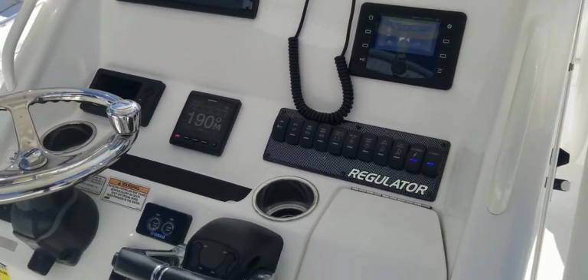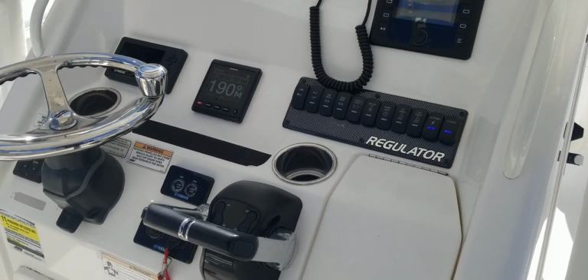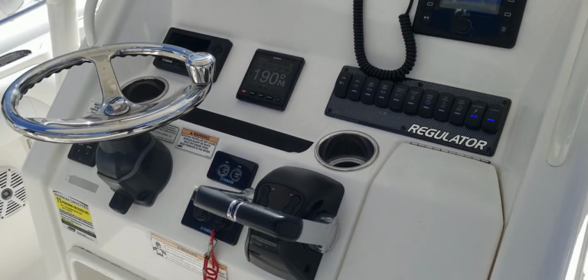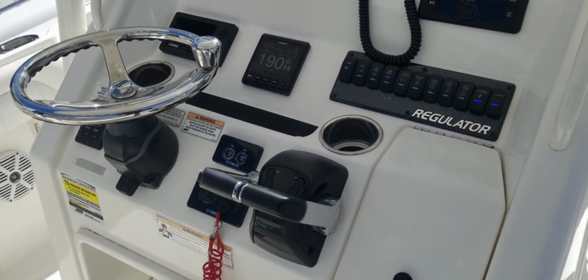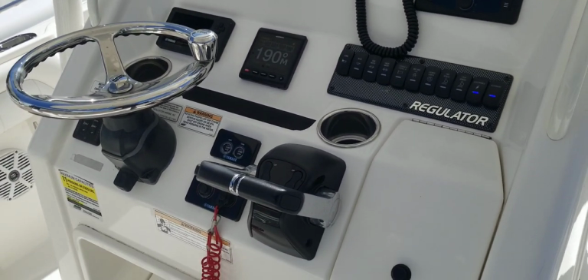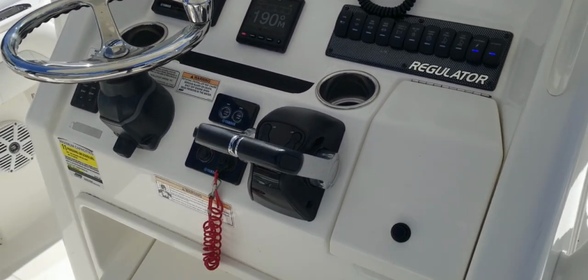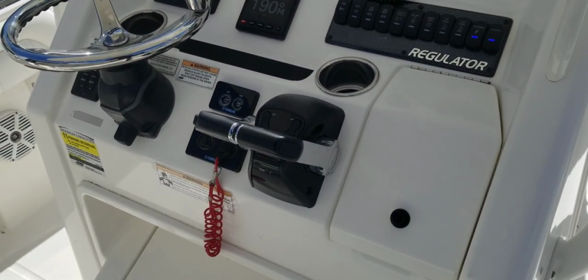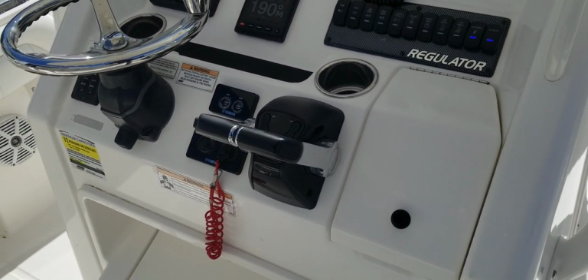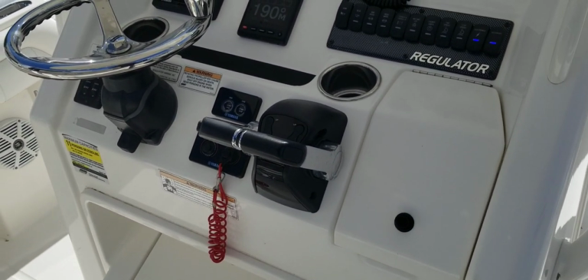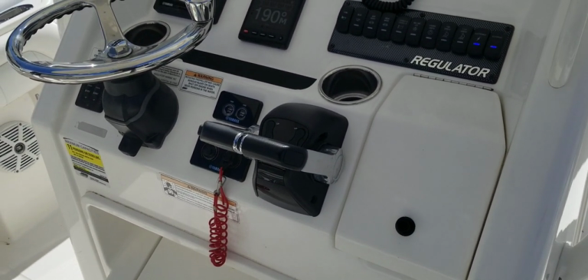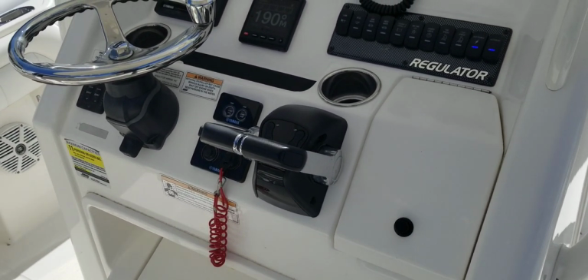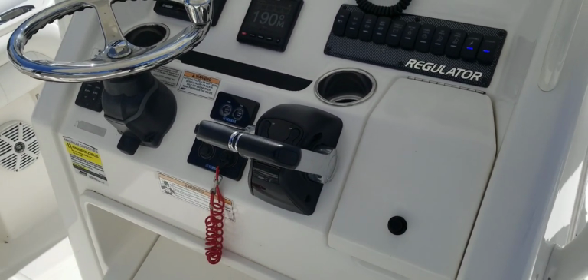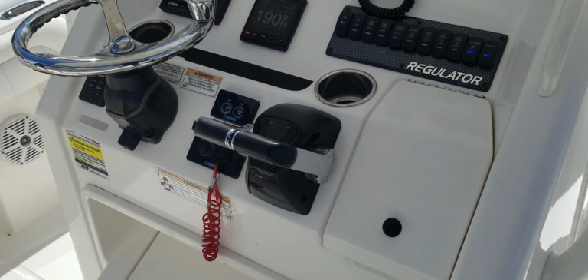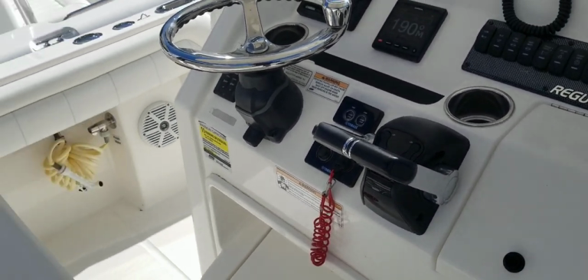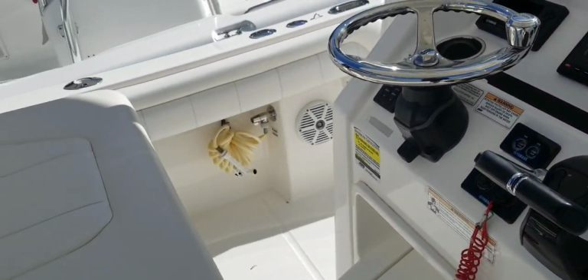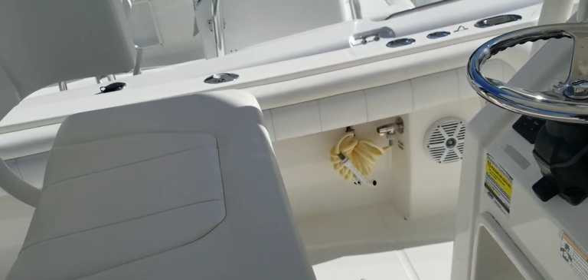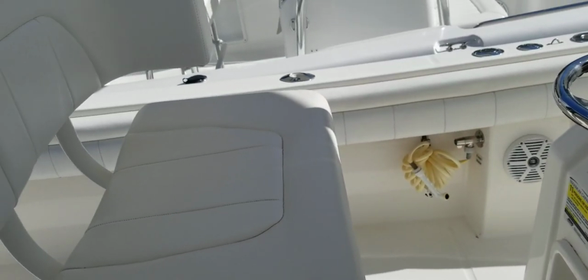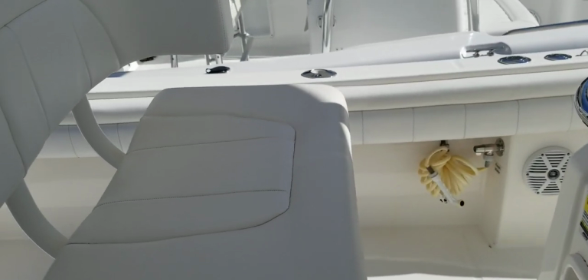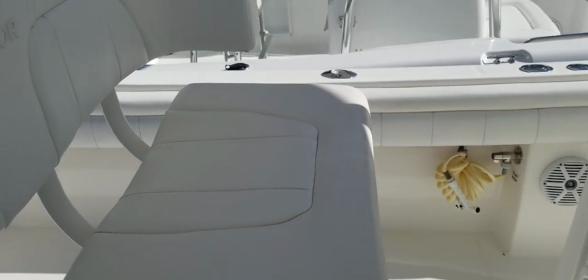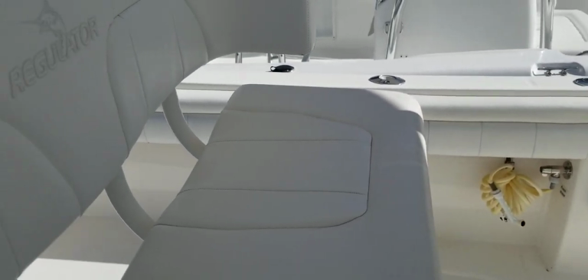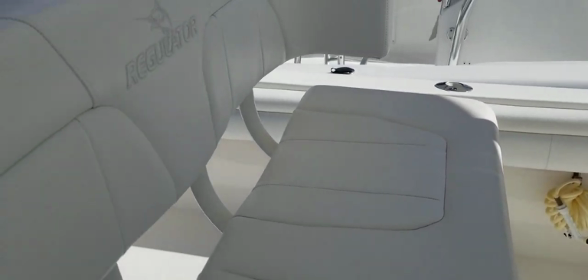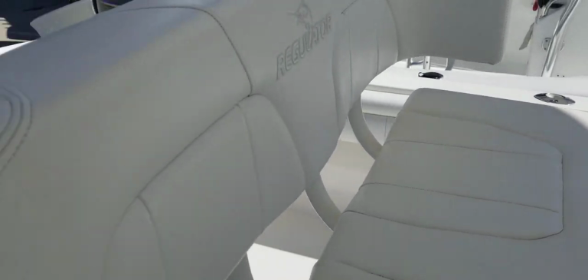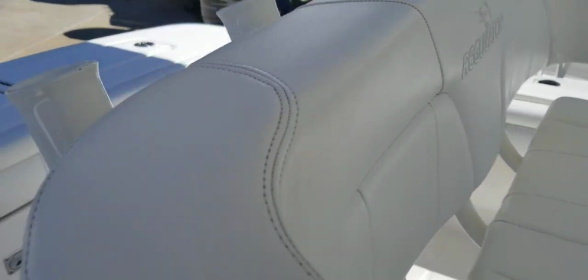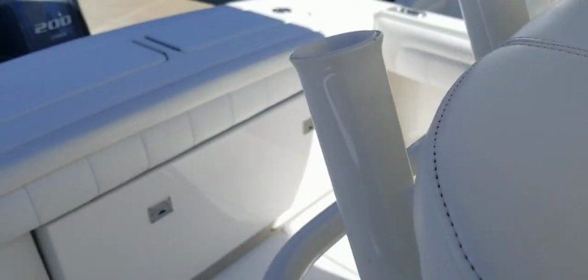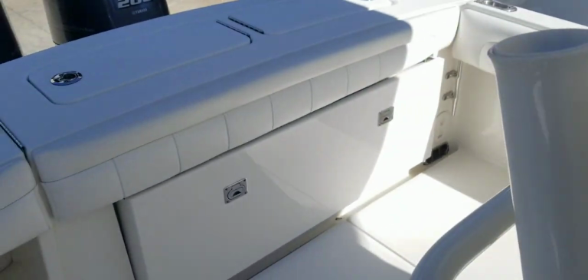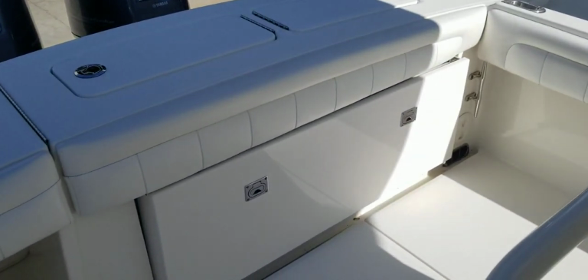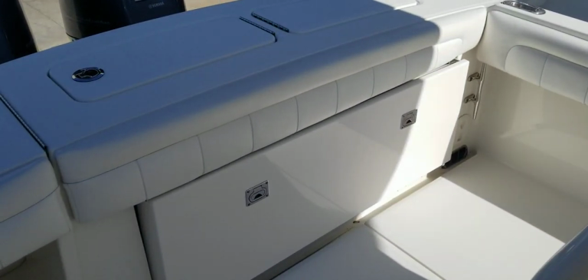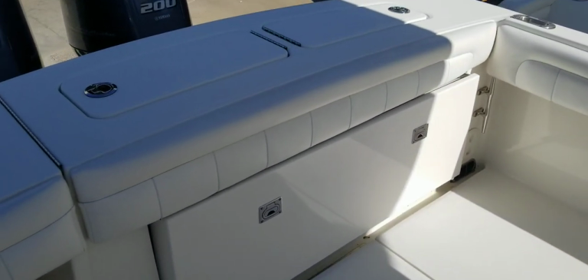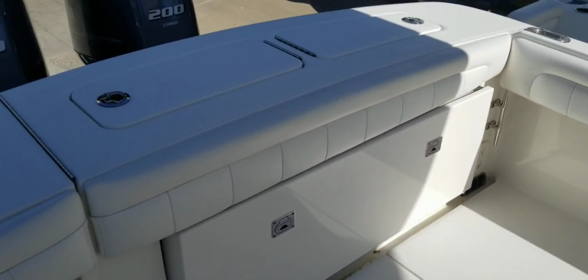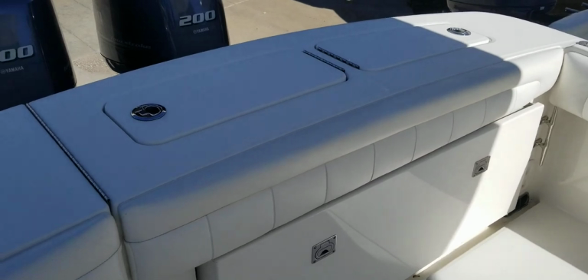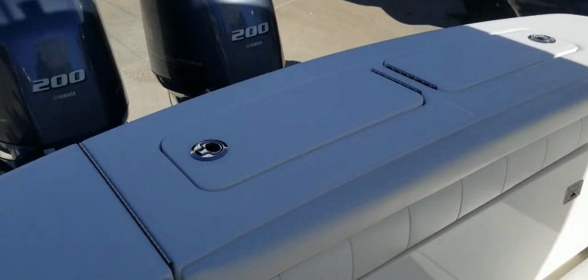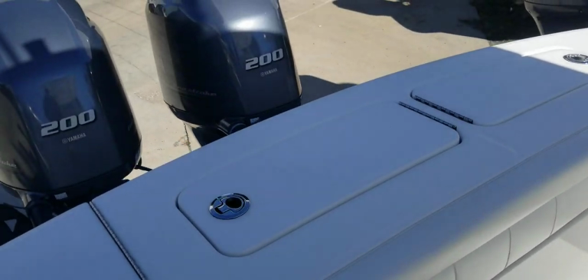Guys, again, Andy Farmer, MarineMax Wrightsville Beach — 2018 25 Regulator. Please give me a call with any questions you have: 910-264-4818. Thanks, have a great day.